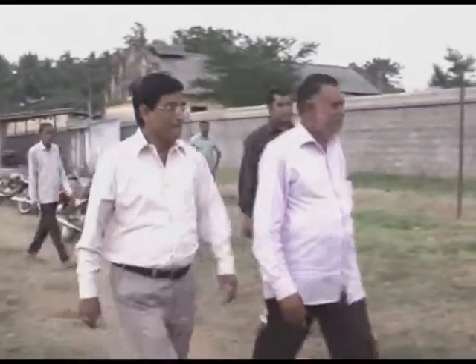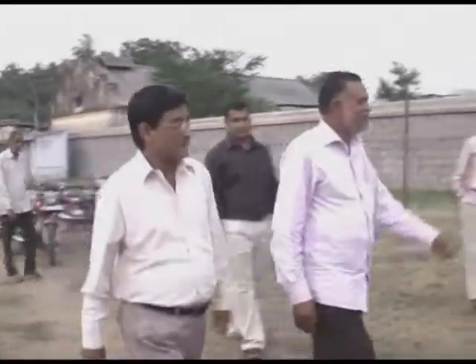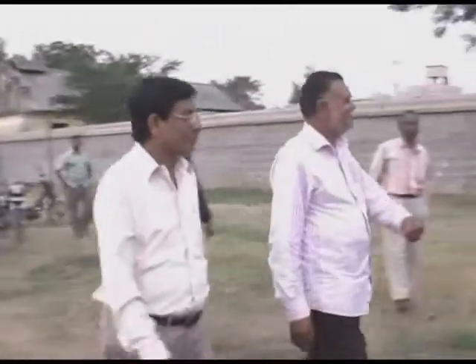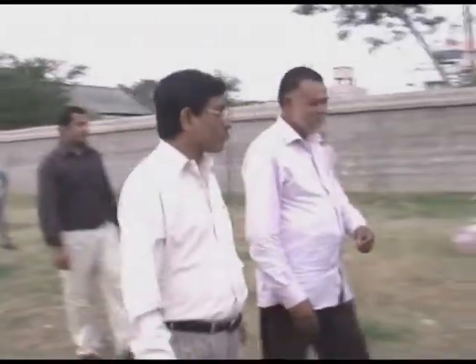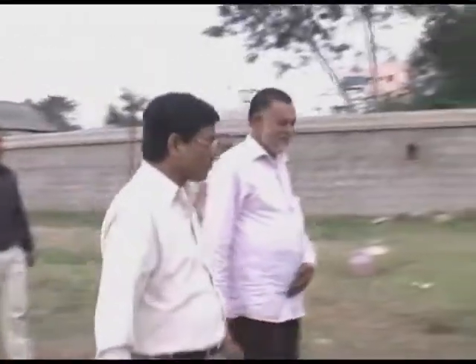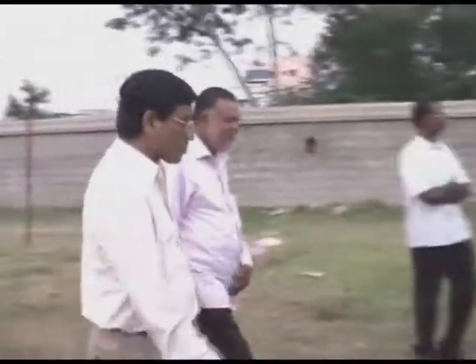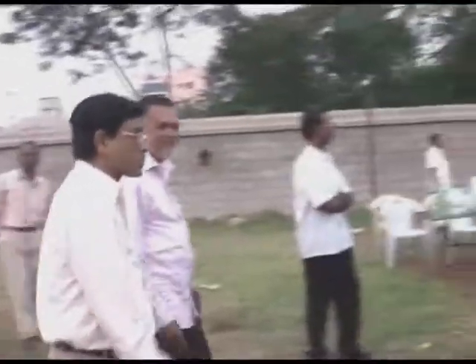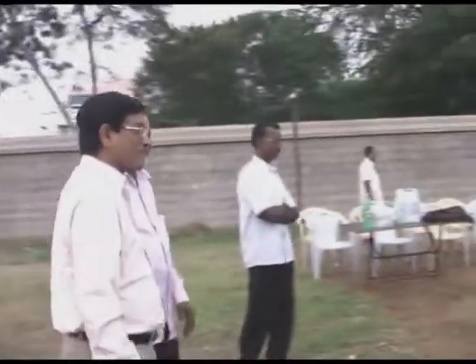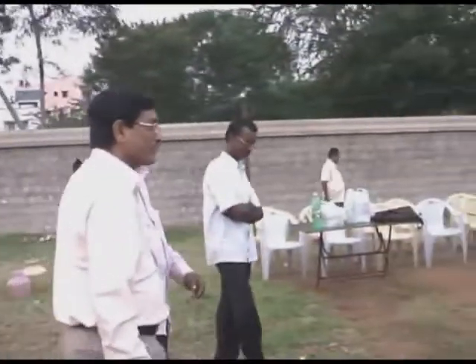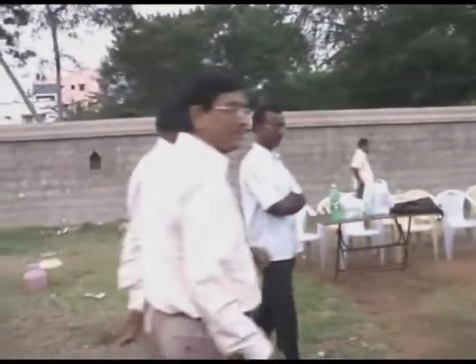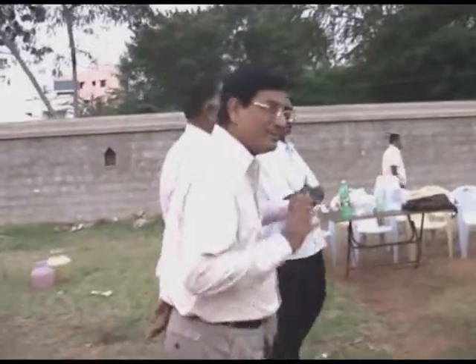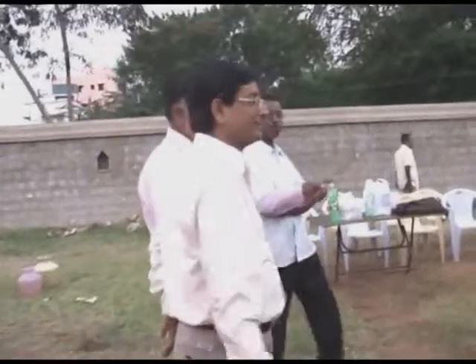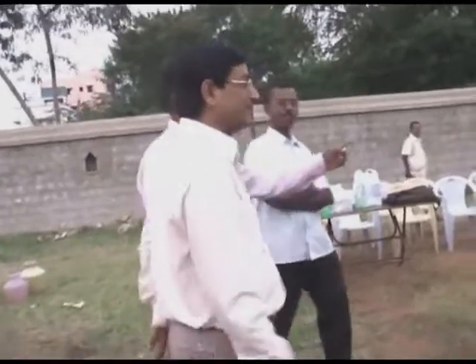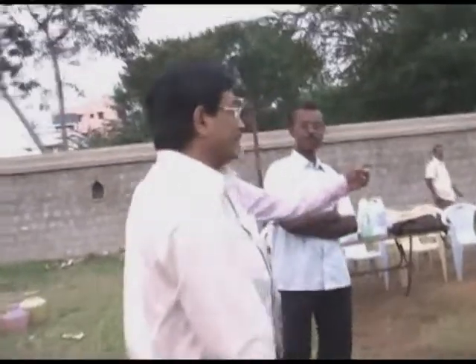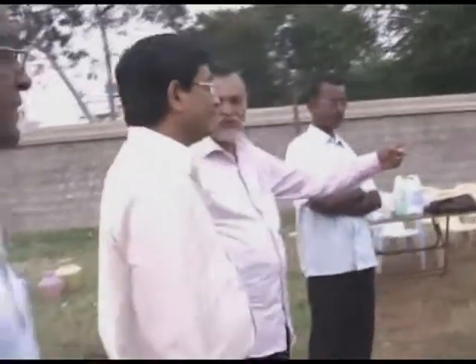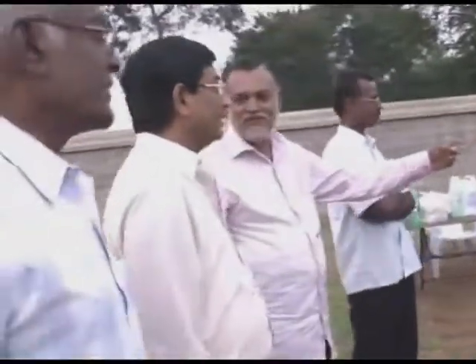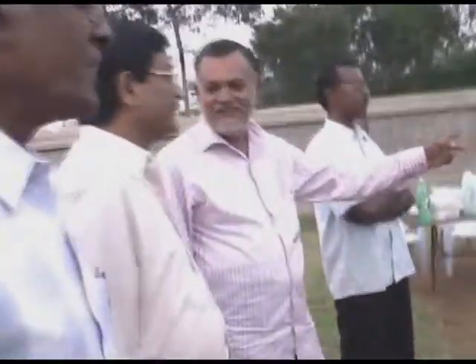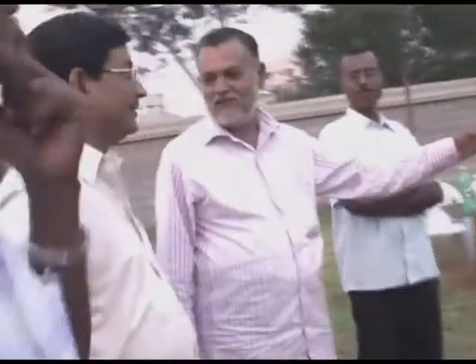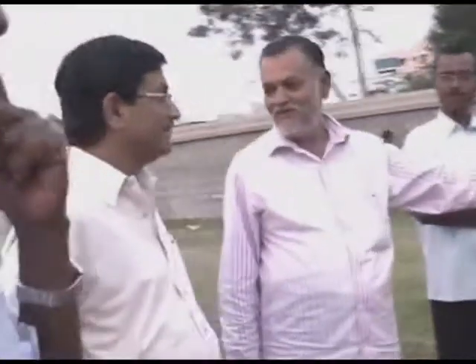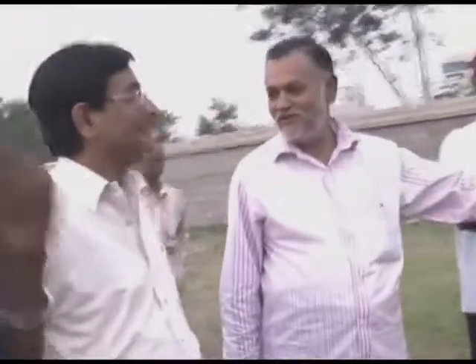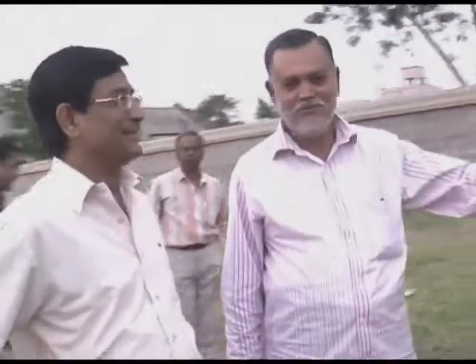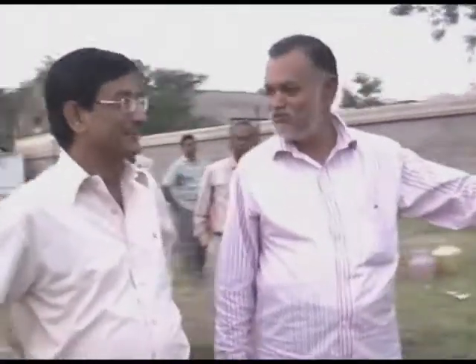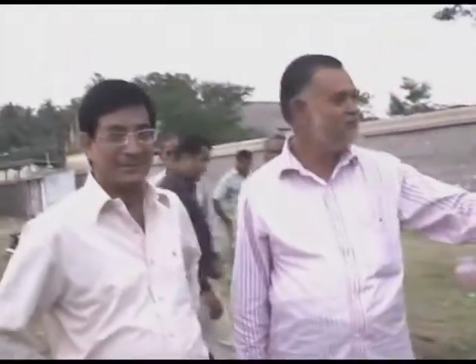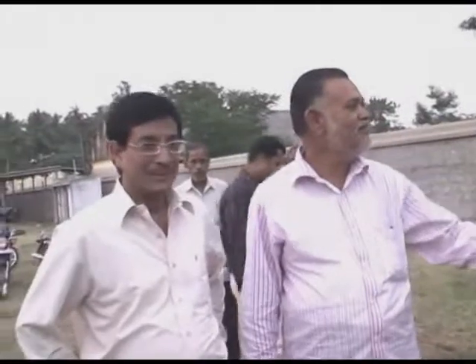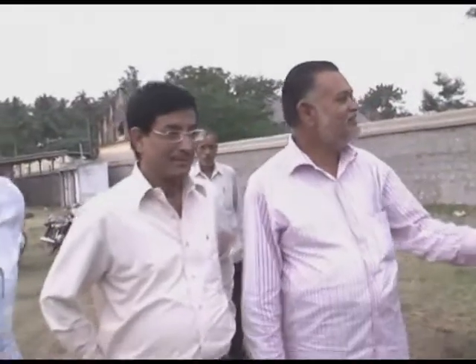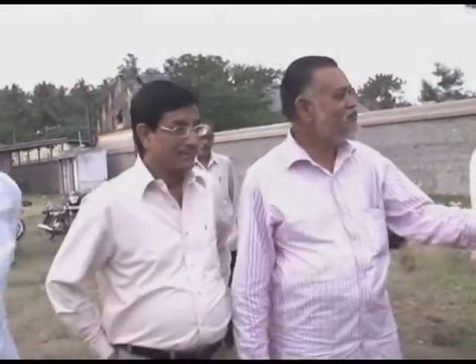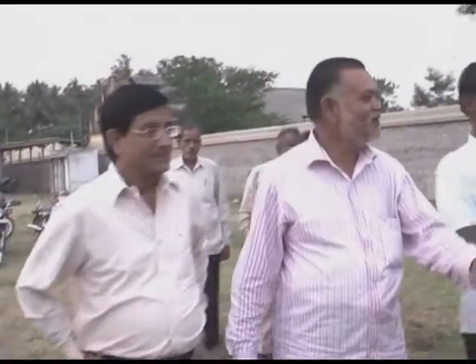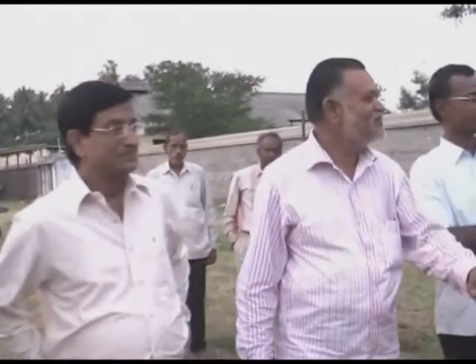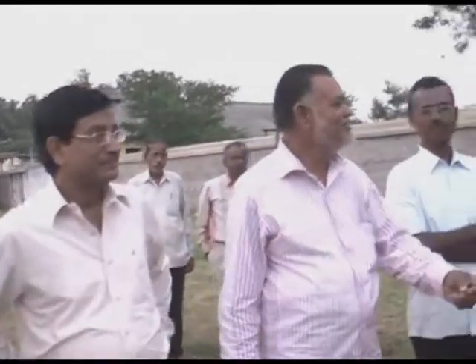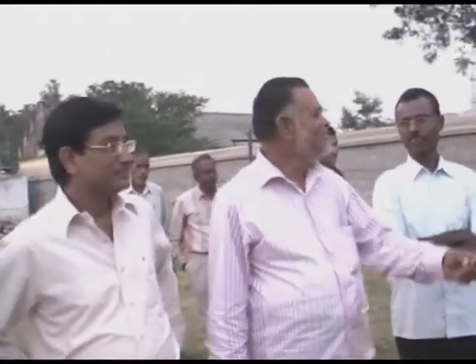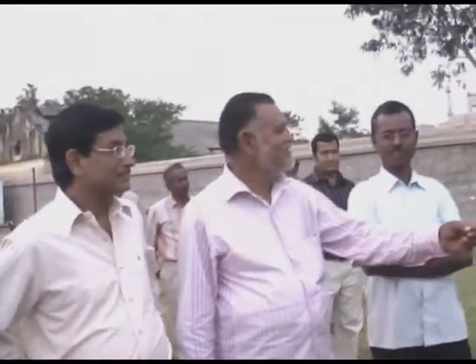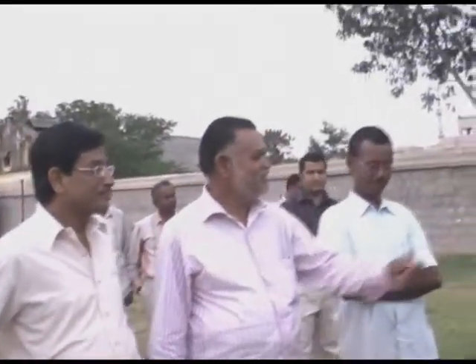He is Mr. P.C. Agarwal. He is a senior scientist from the Department of Science and Industrial Research. He comes under the Ministry of Science and Technology.